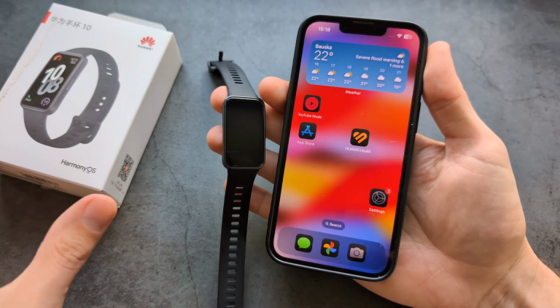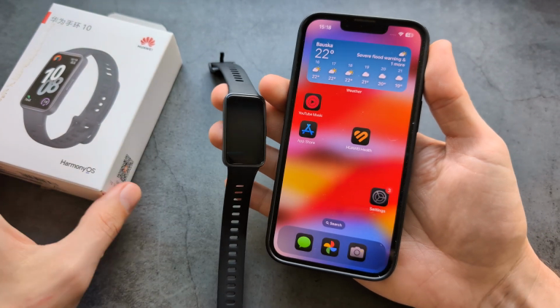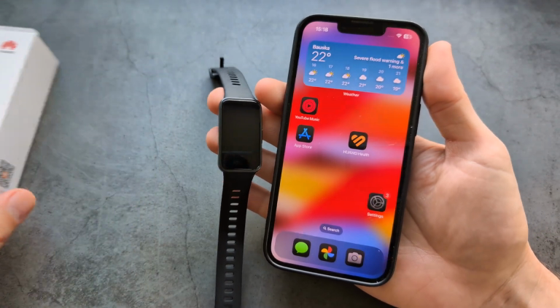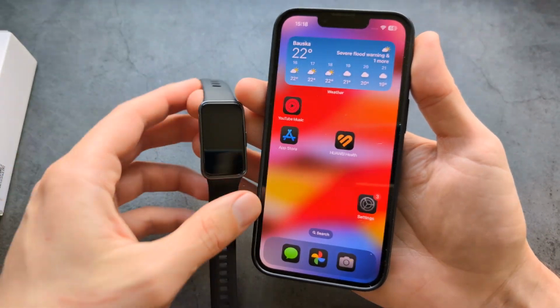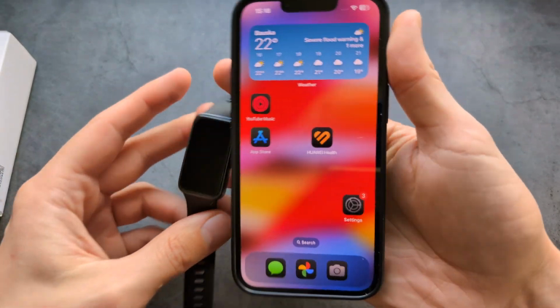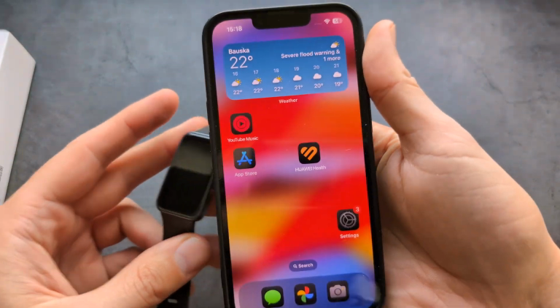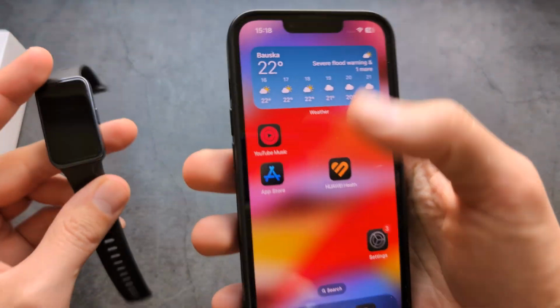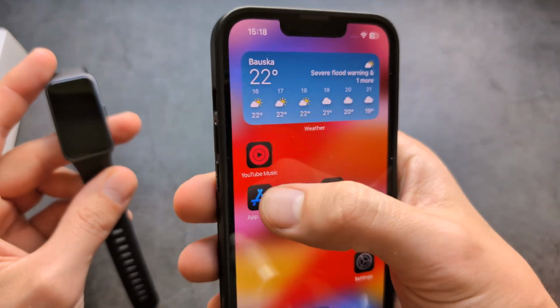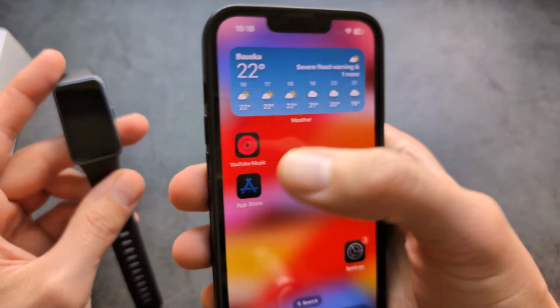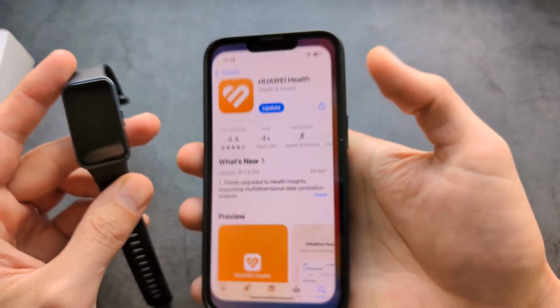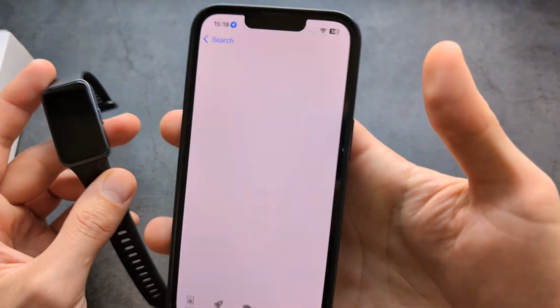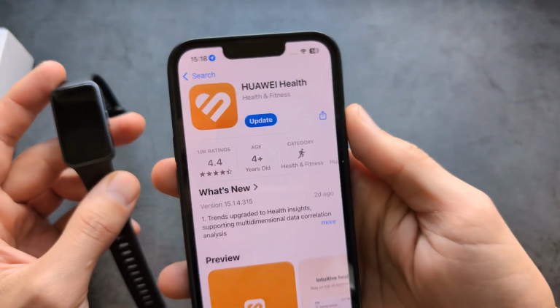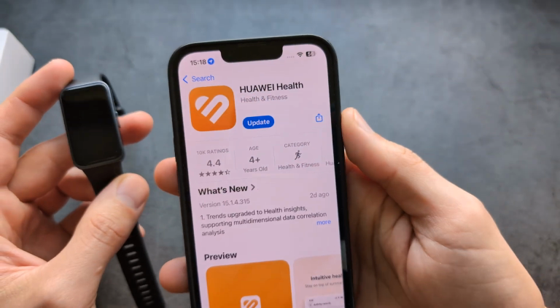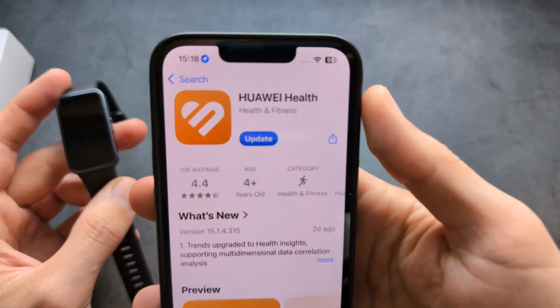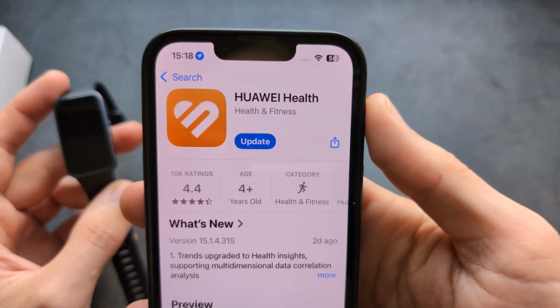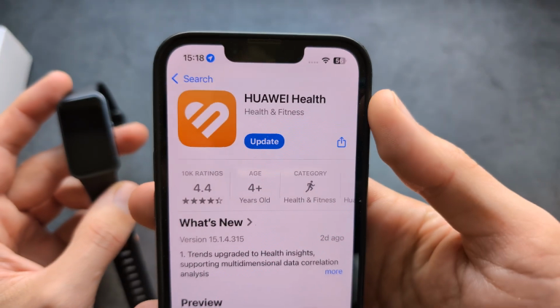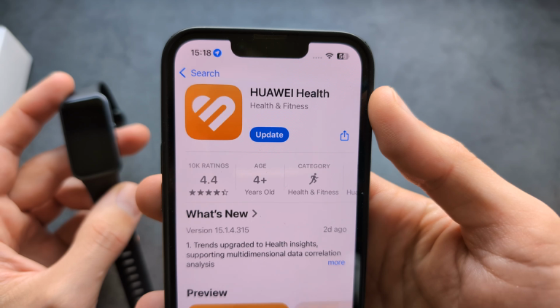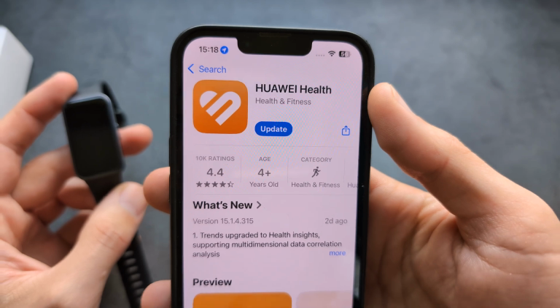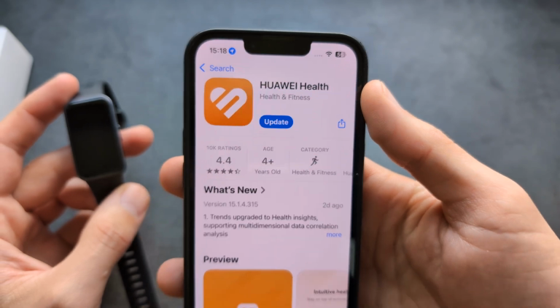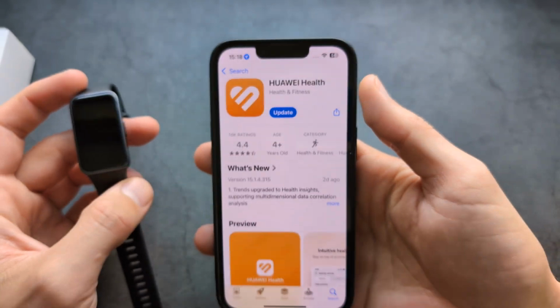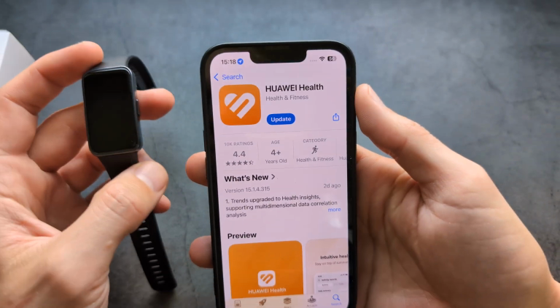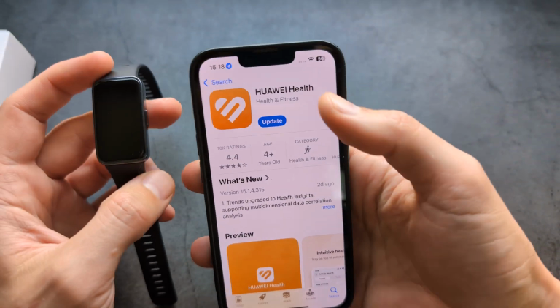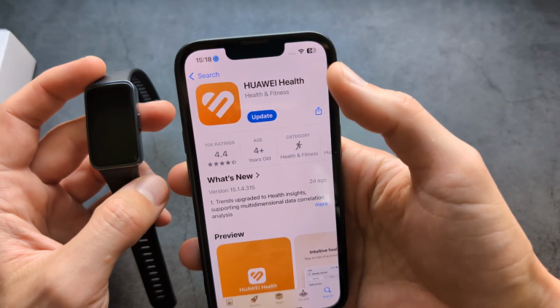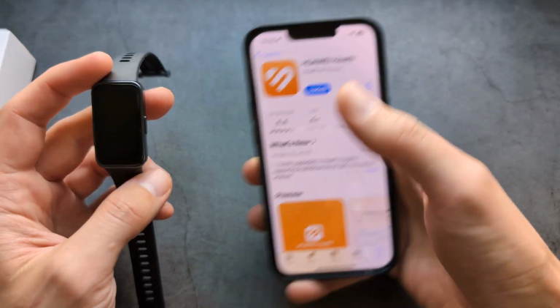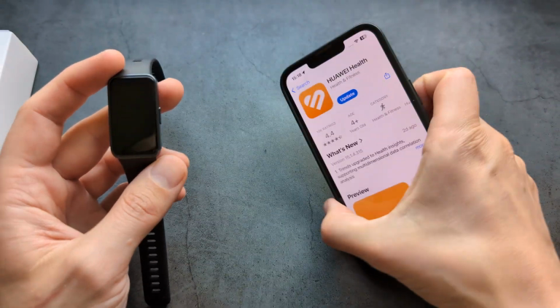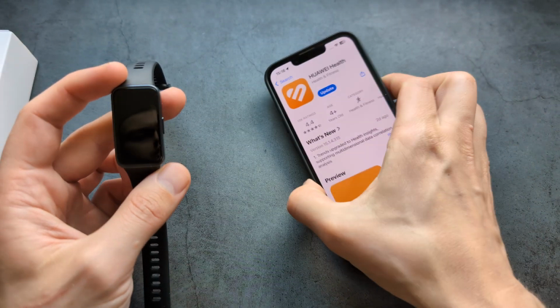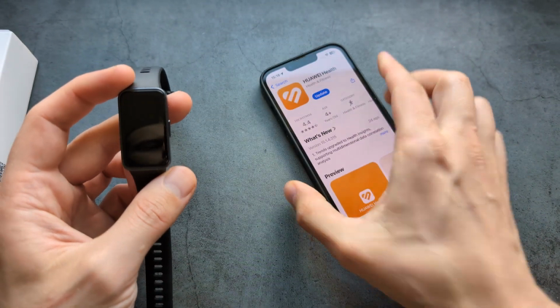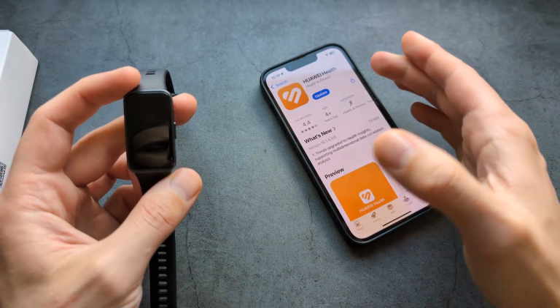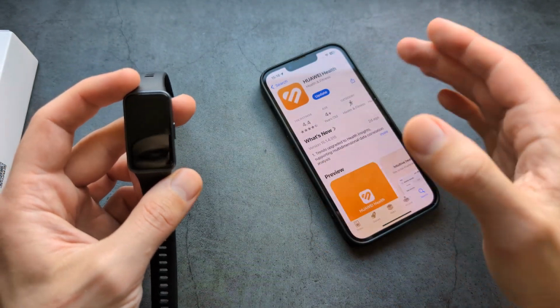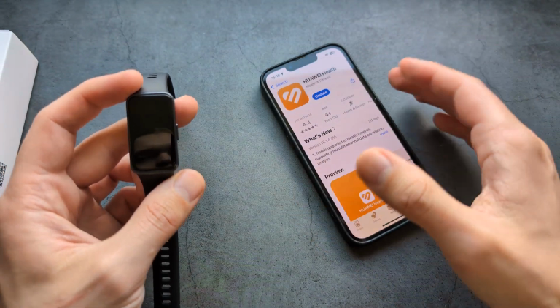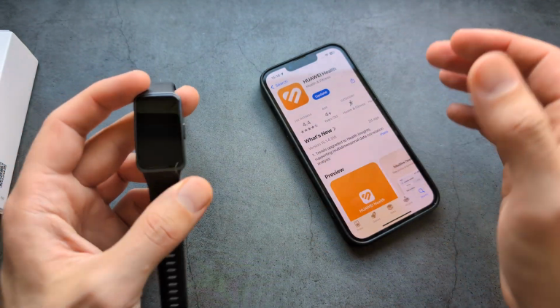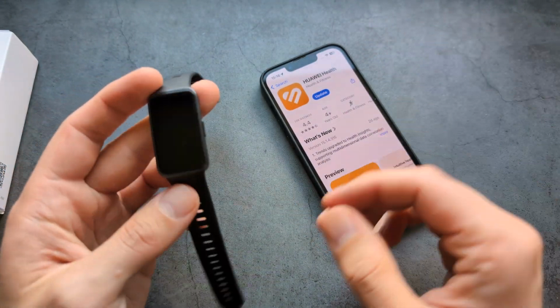First things first, you will need to go to the Apple Store and download the app called Huawei Health. Search for this — it's available on the Apple Store.